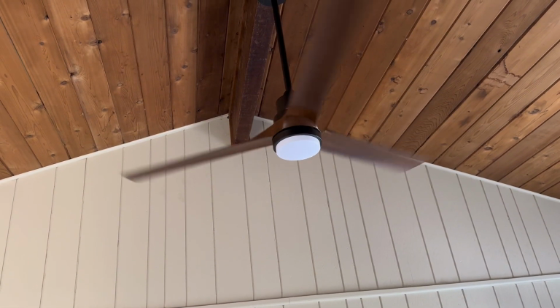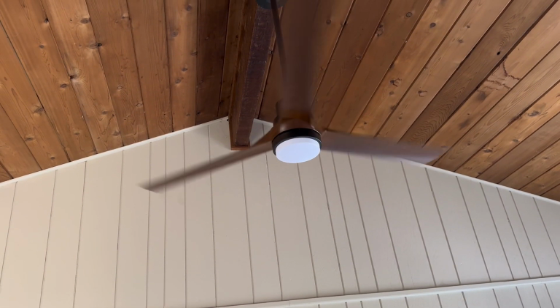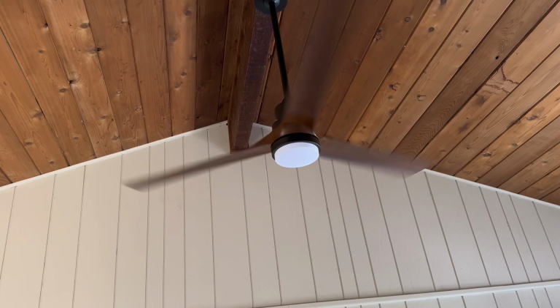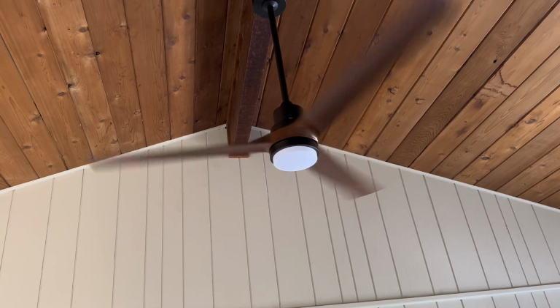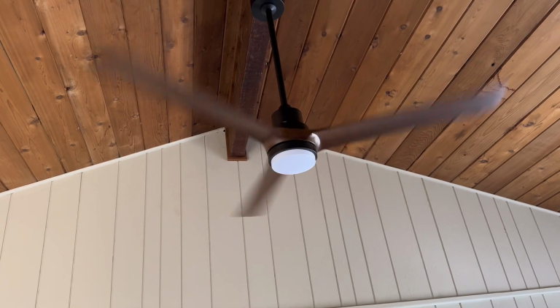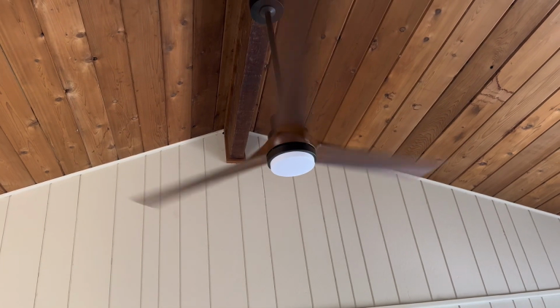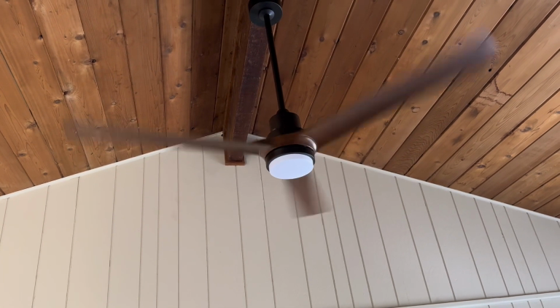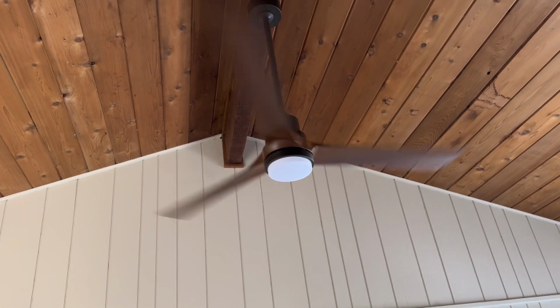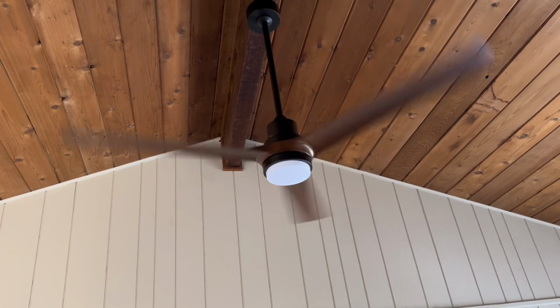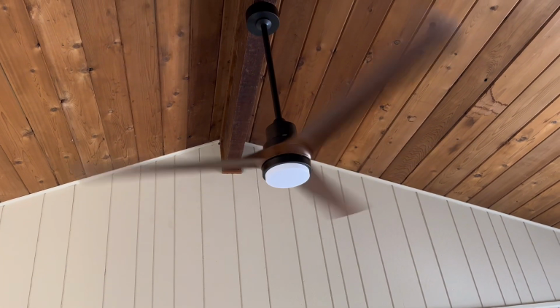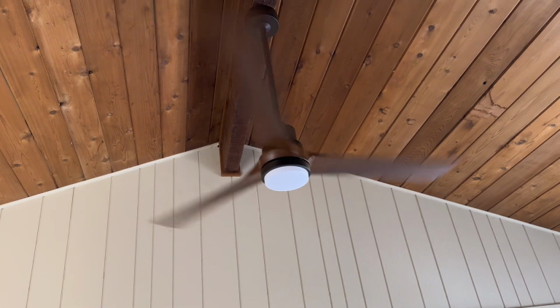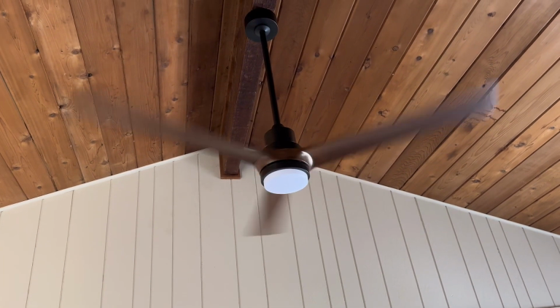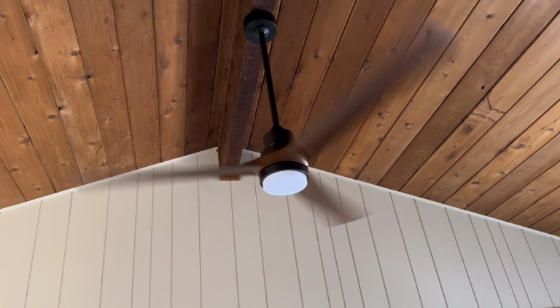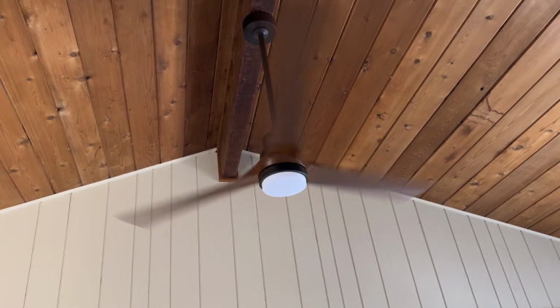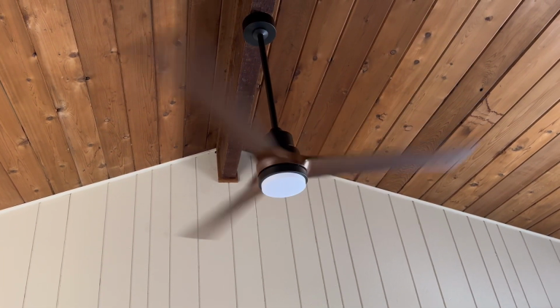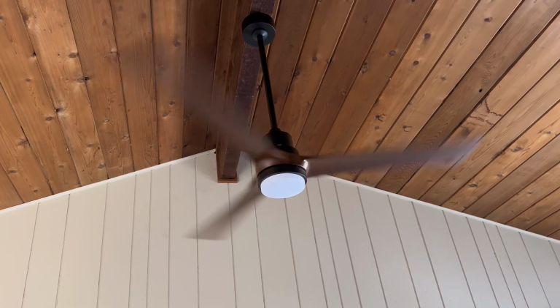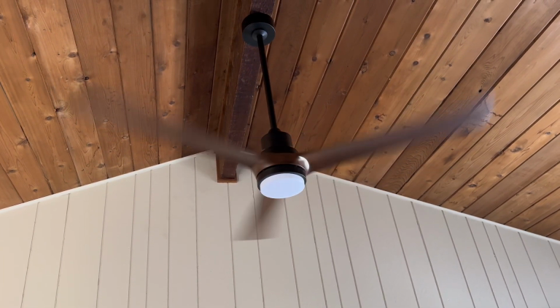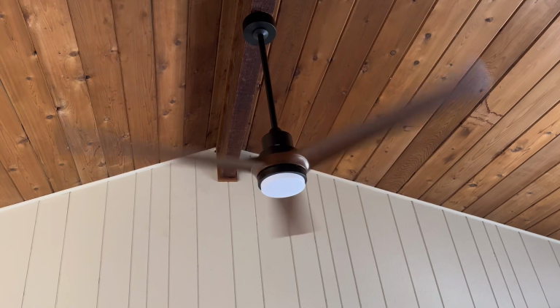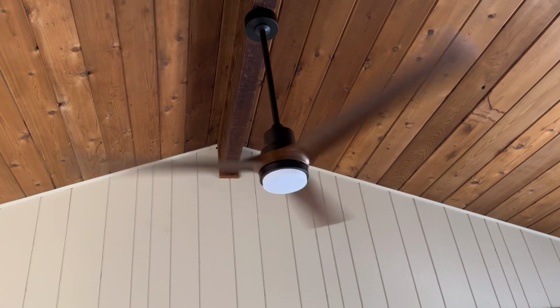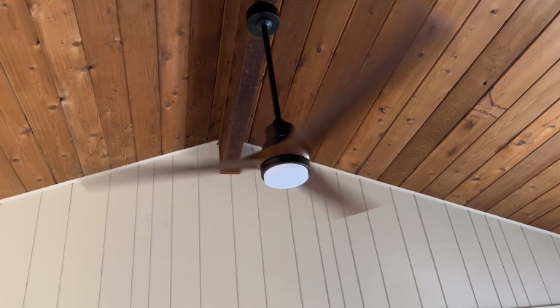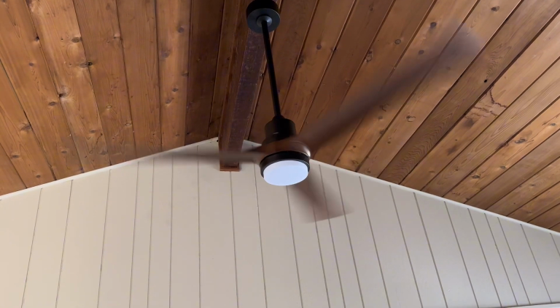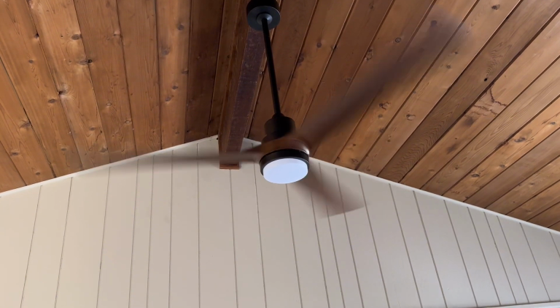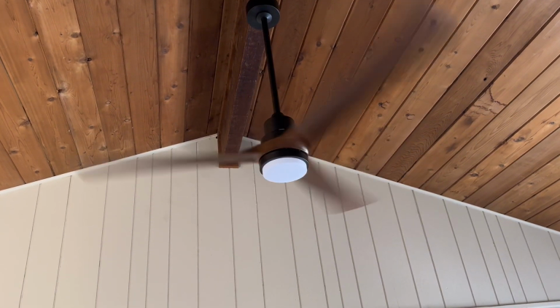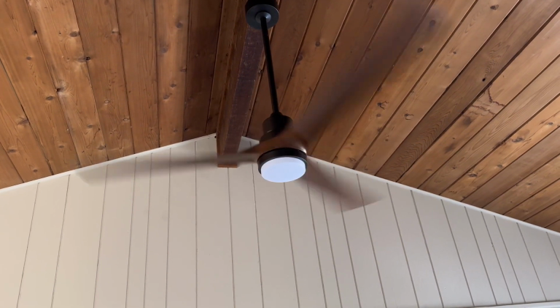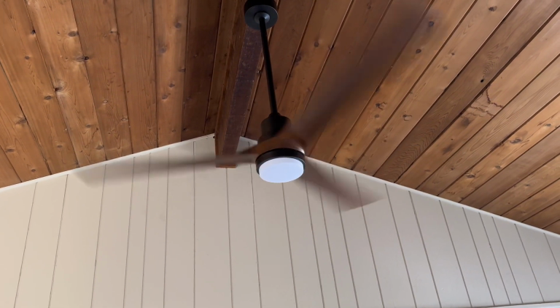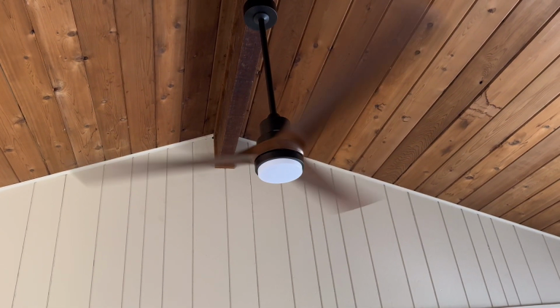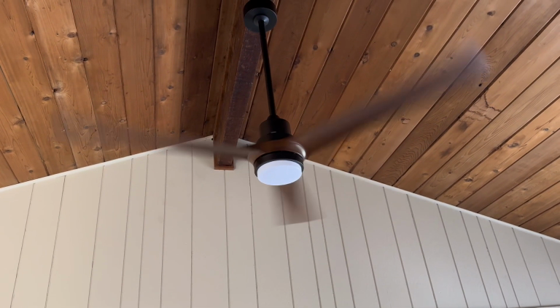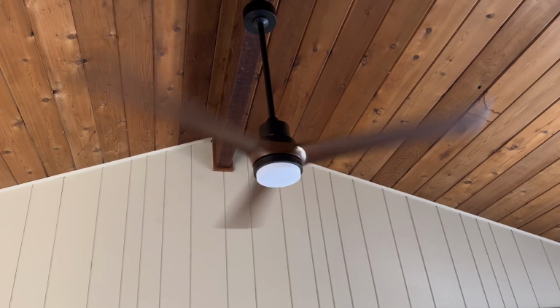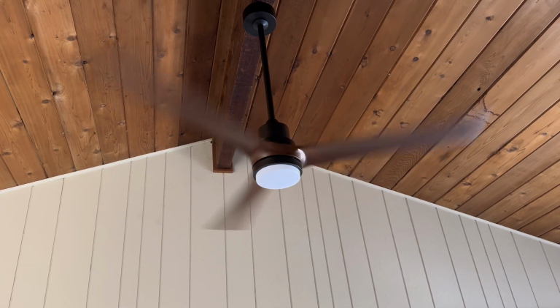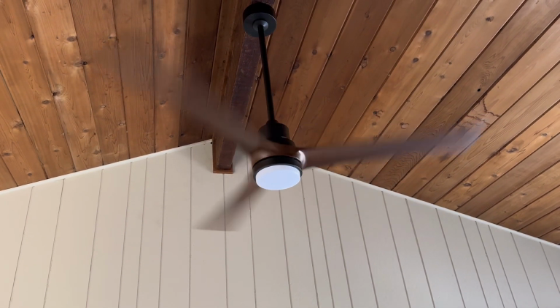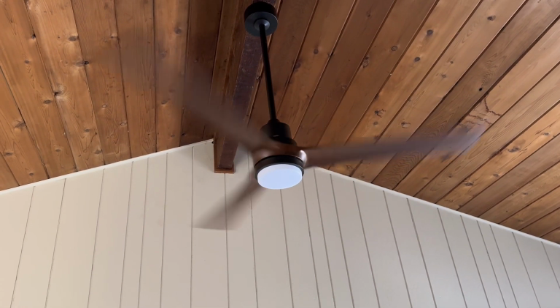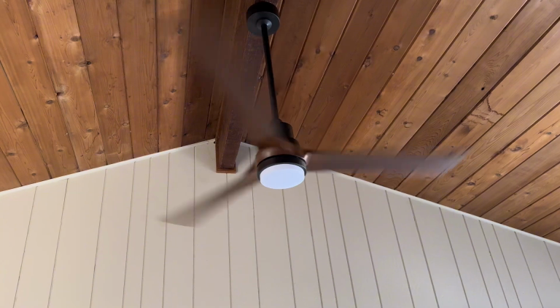With the 60-inch blades it can really move the air even in a great room like this. And look — no wobble, nothing. This is a fantastic ceiling fan; absolutely love this.